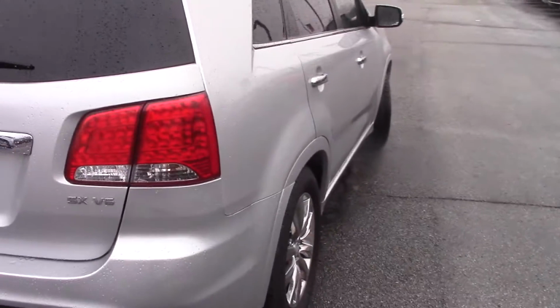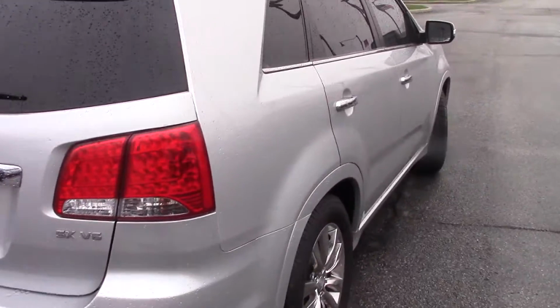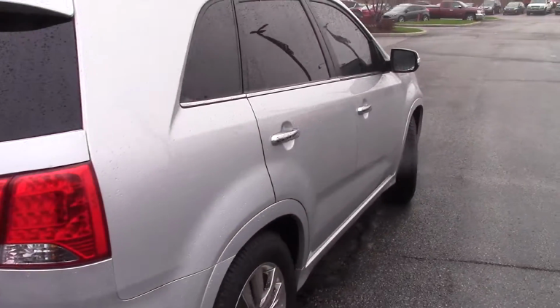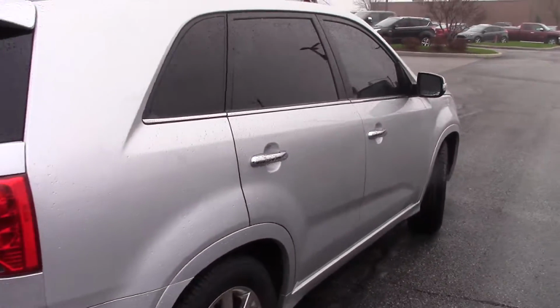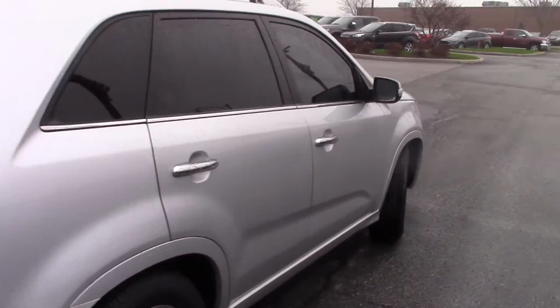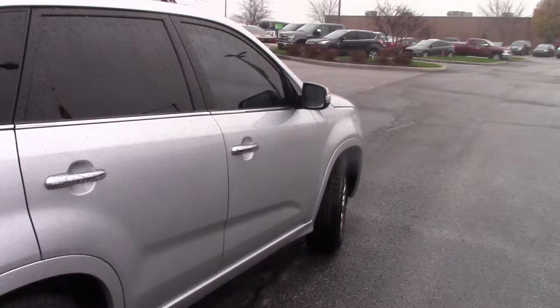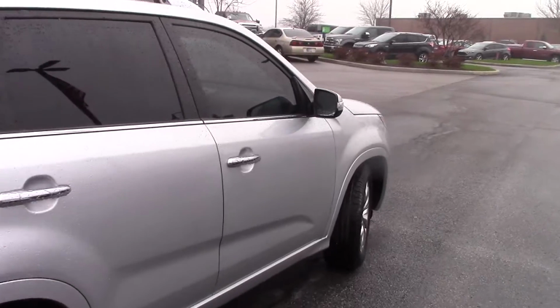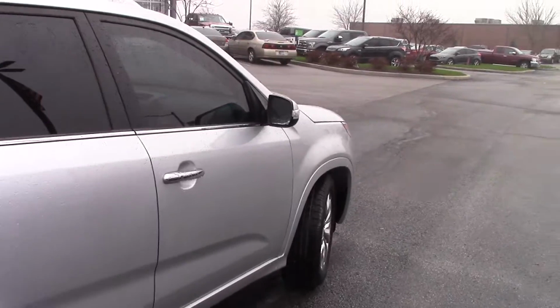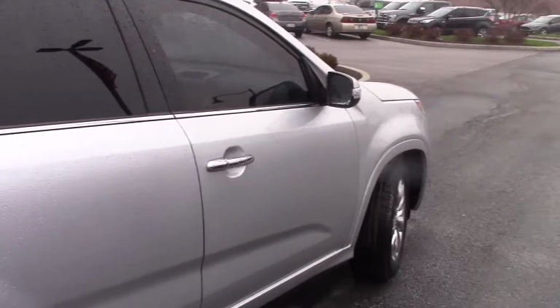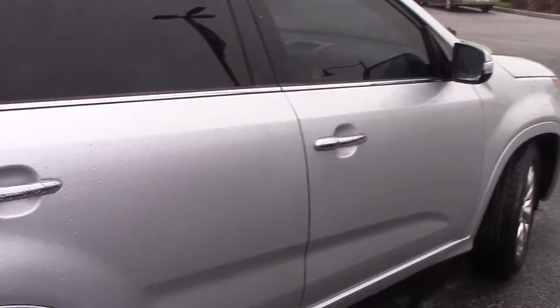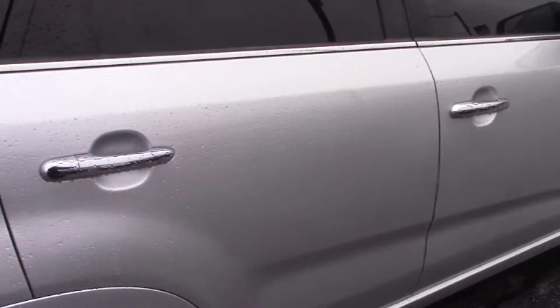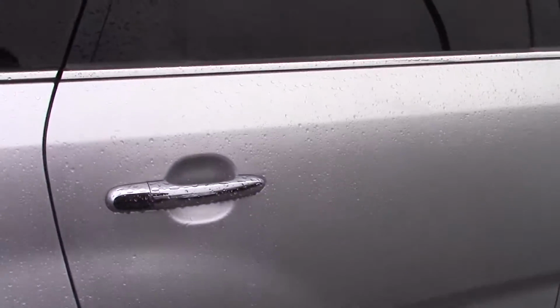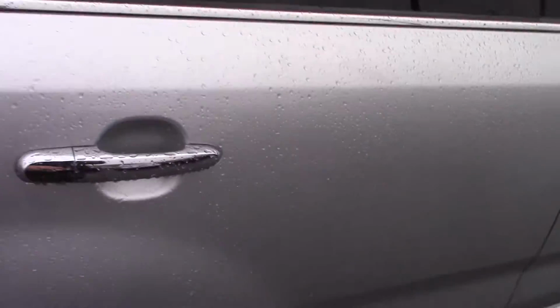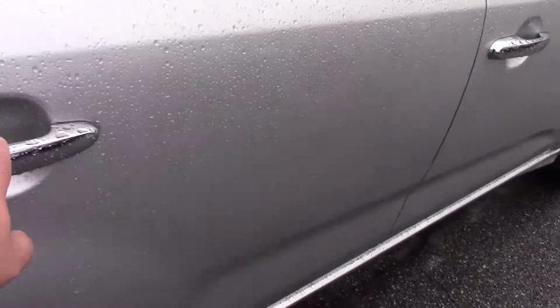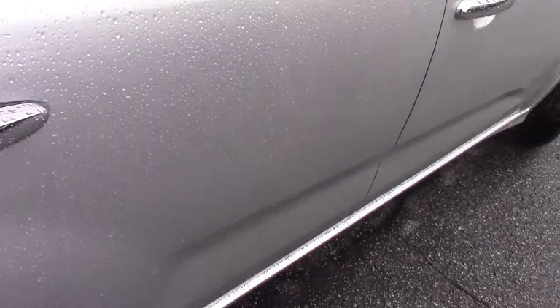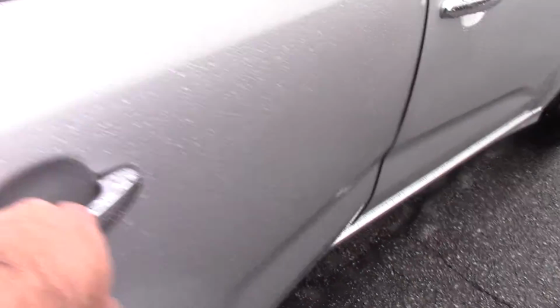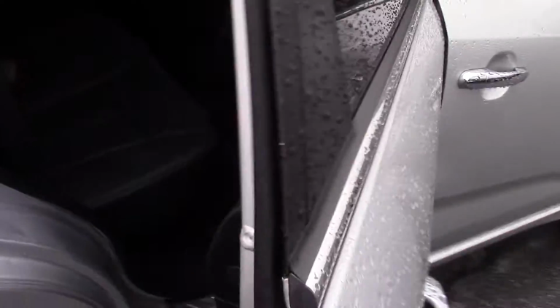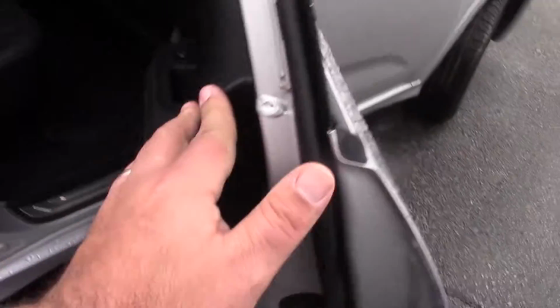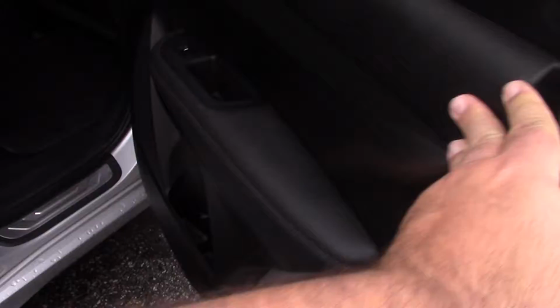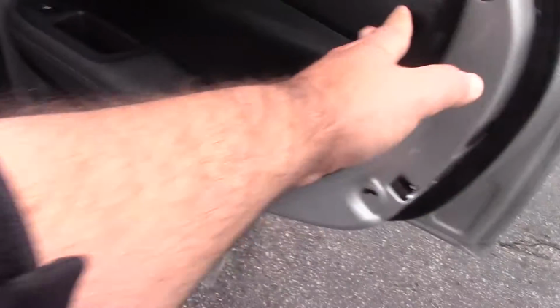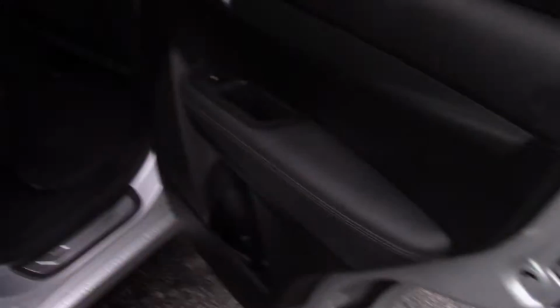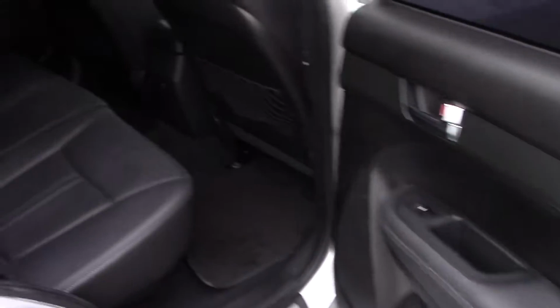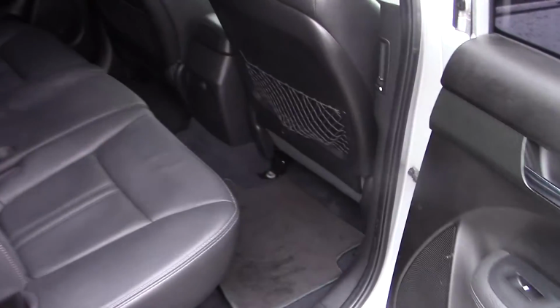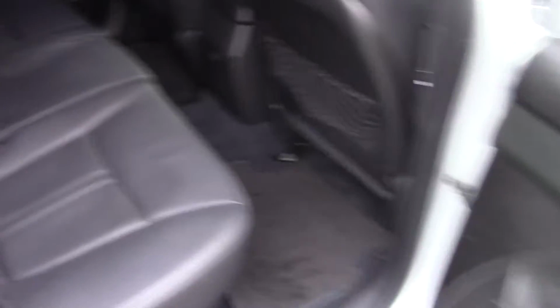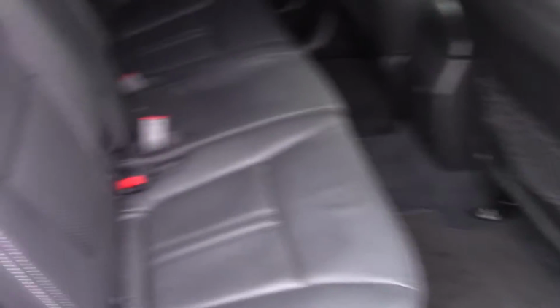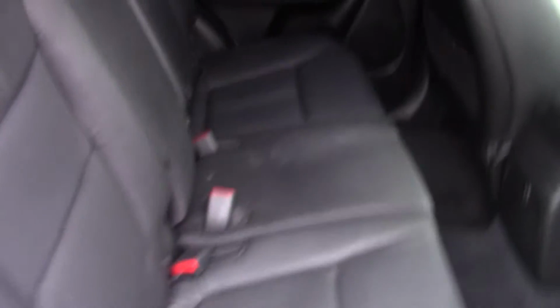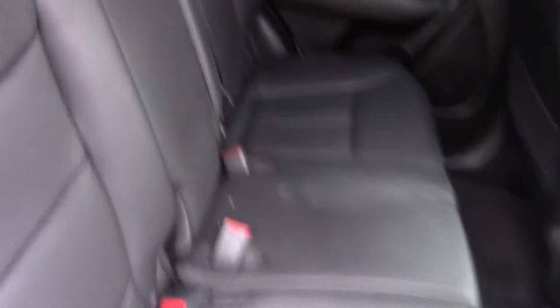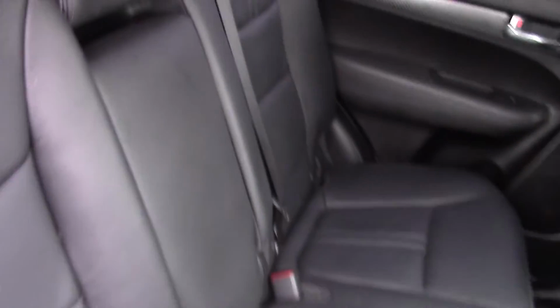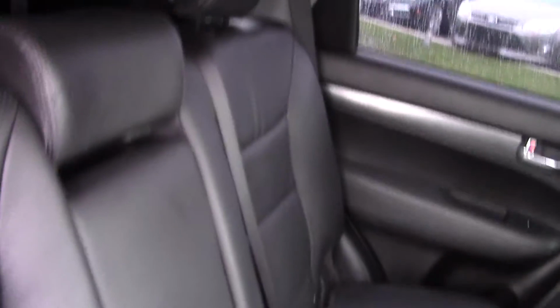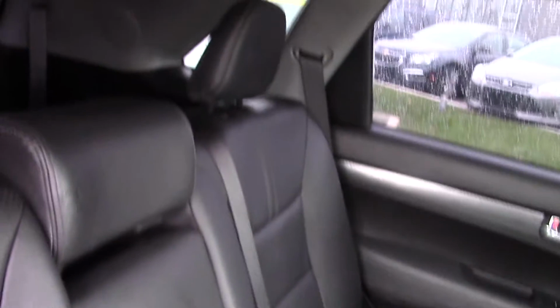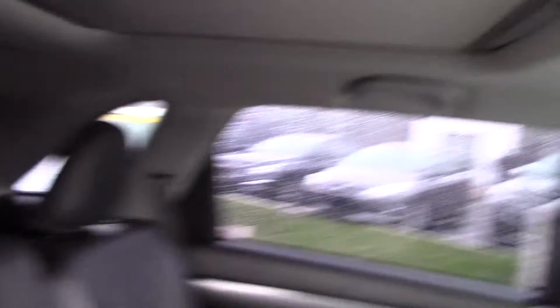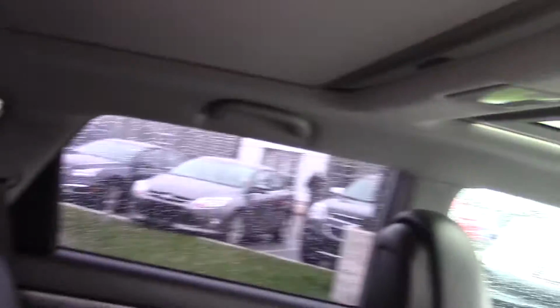Let me bring you over to the passenger side for a look. This is a Bill Estes certified vehicle, which means we have gone through reconditioning and take care of everything. It does have a one year, 100,000 mile warranty on it.